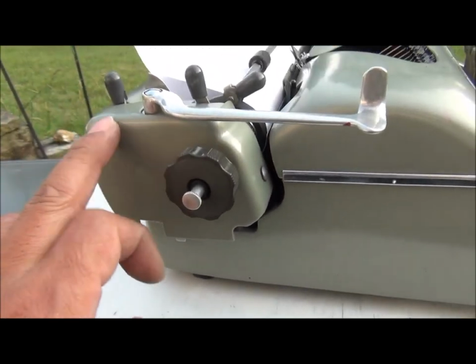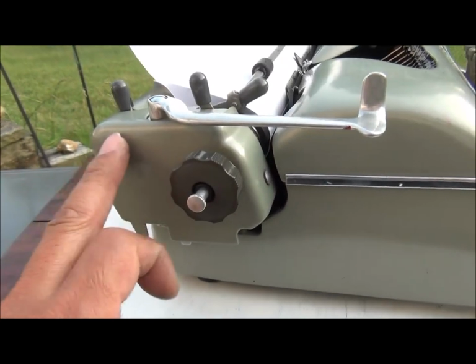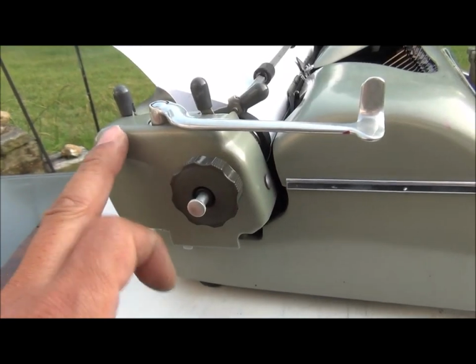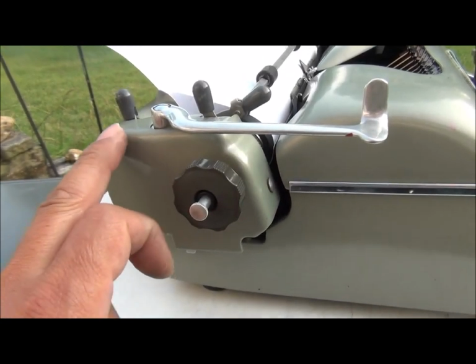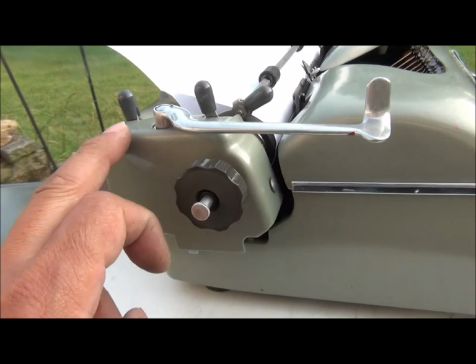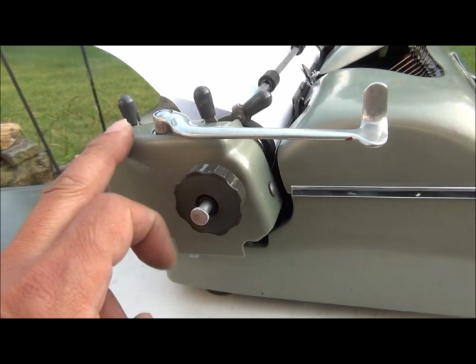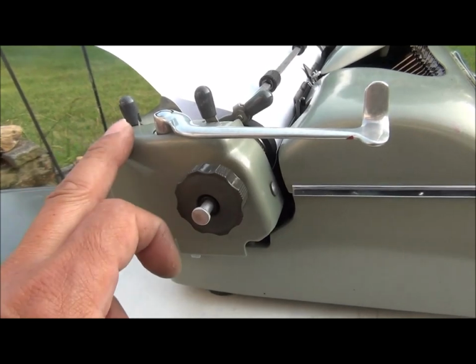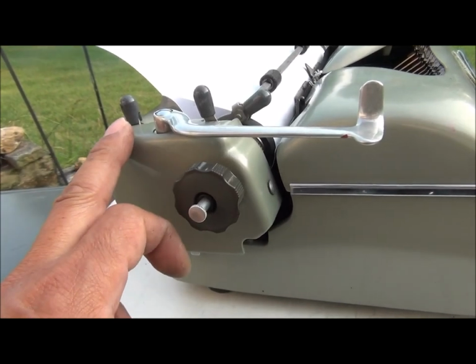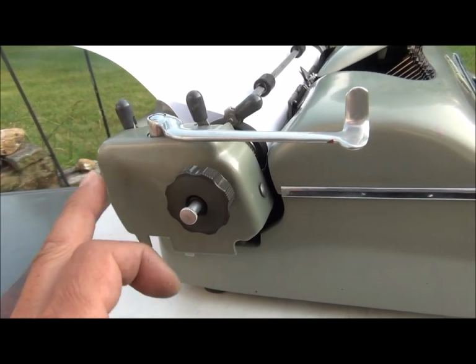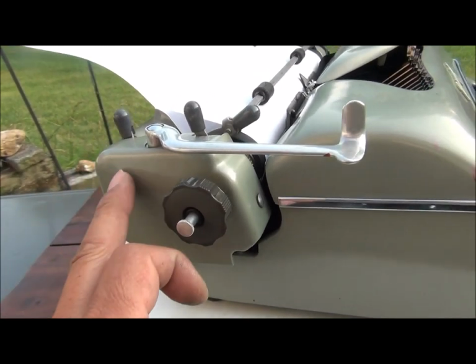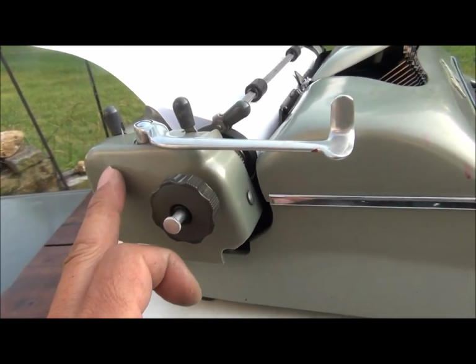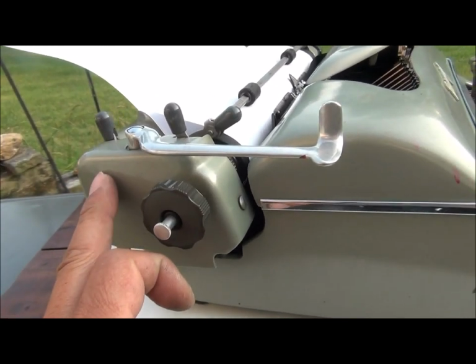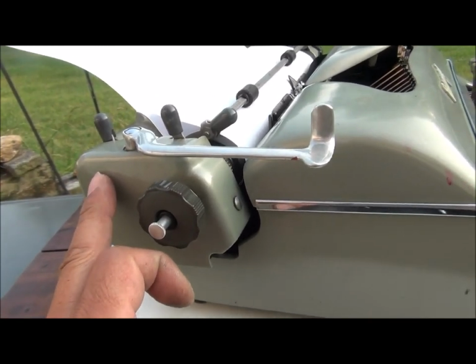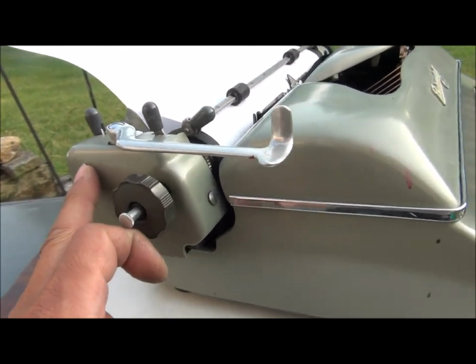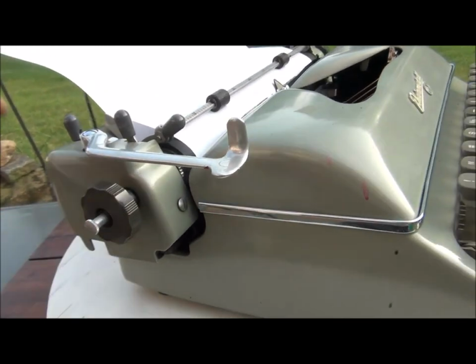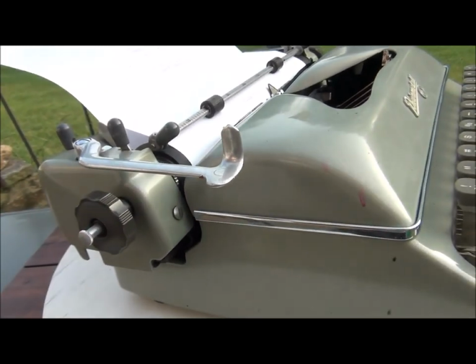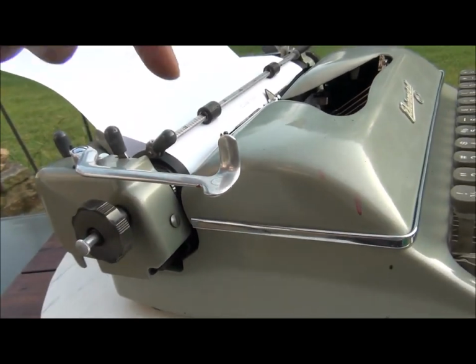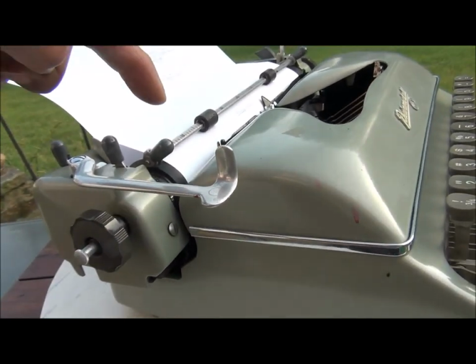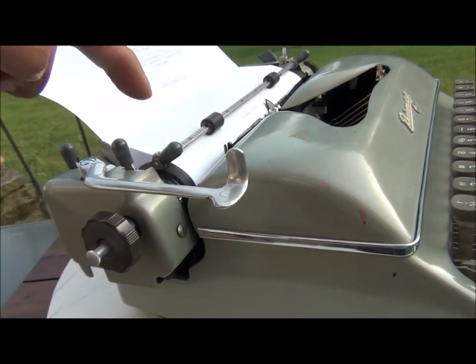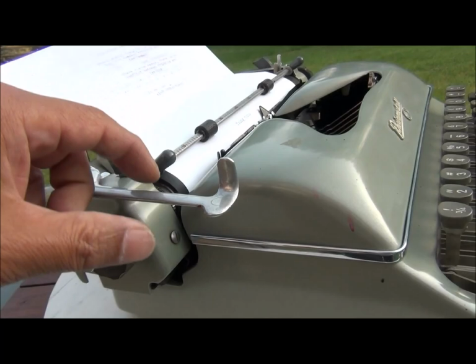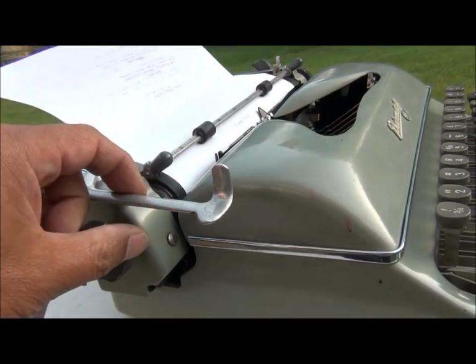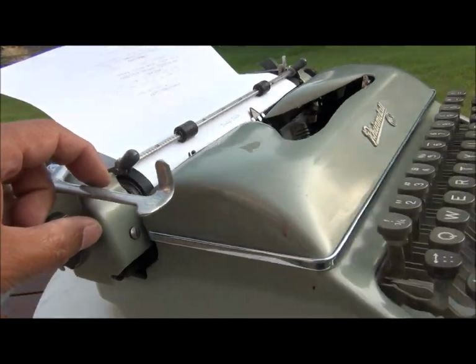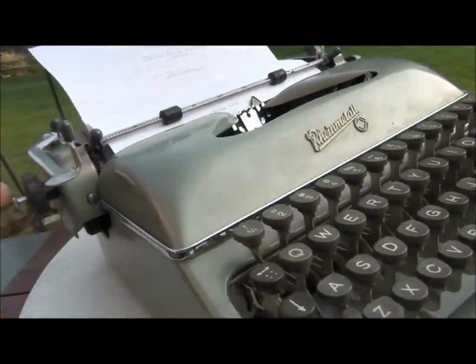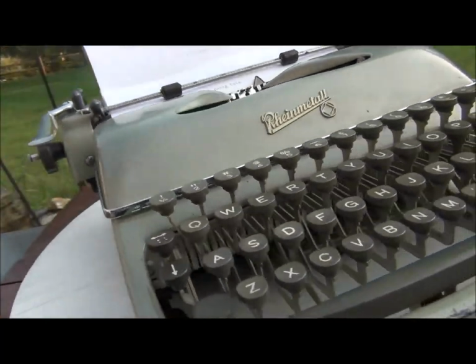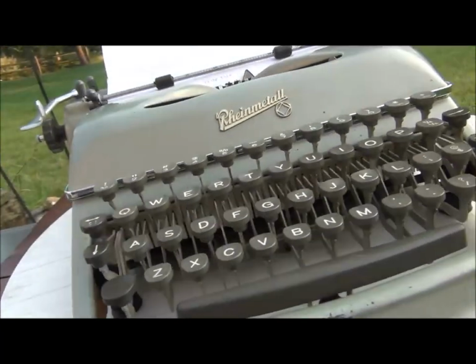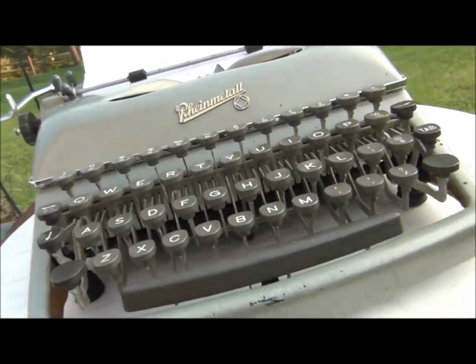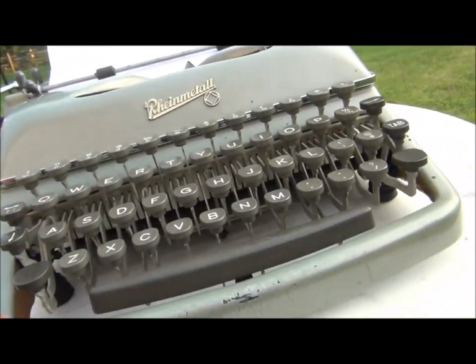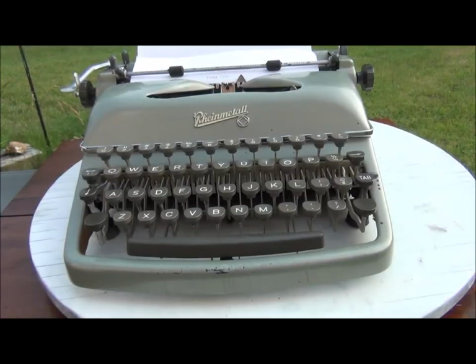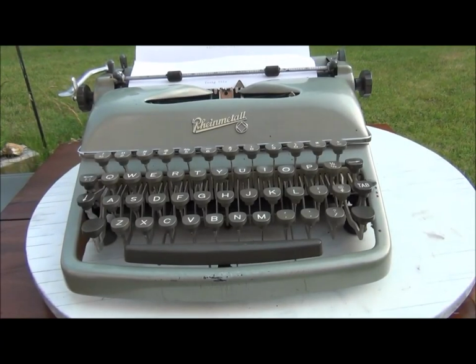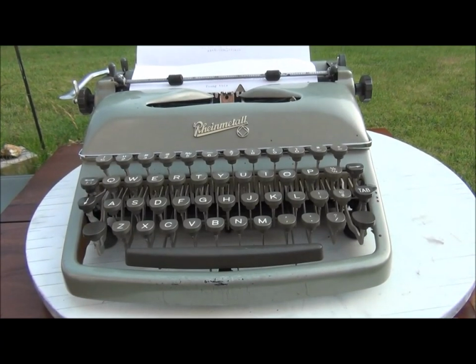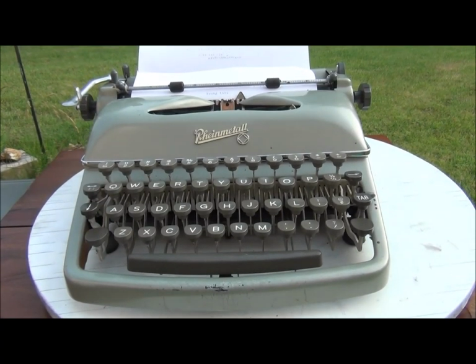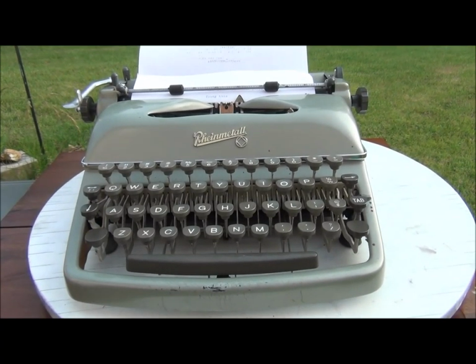We can remove the carriage very easily. That means we can access in there and clean everything. Sample typing.